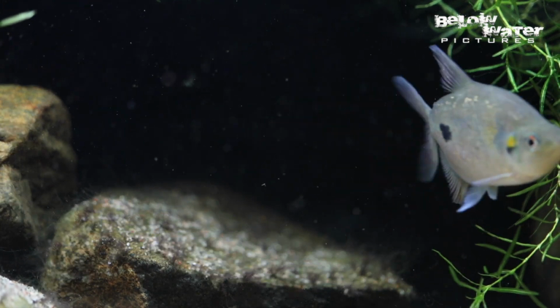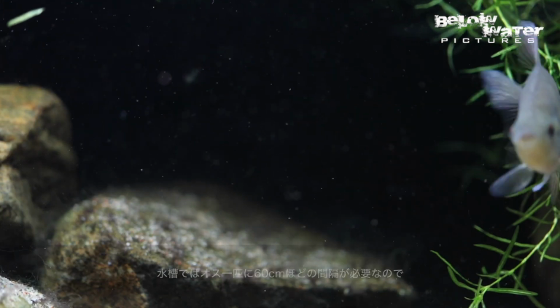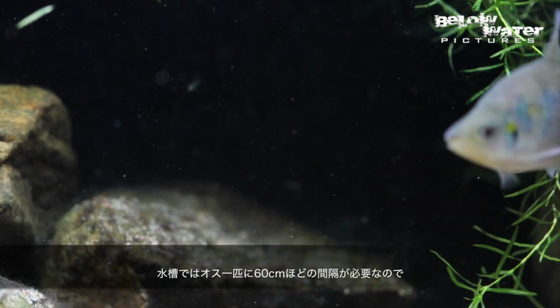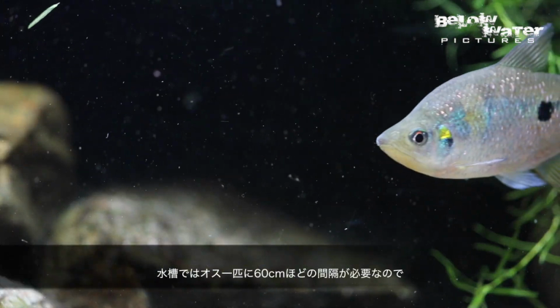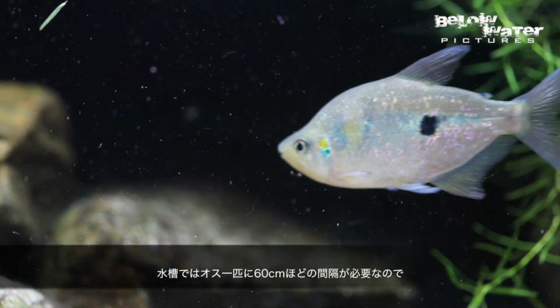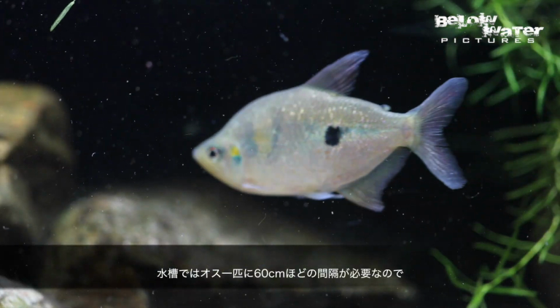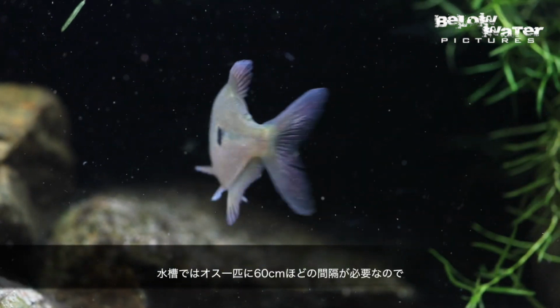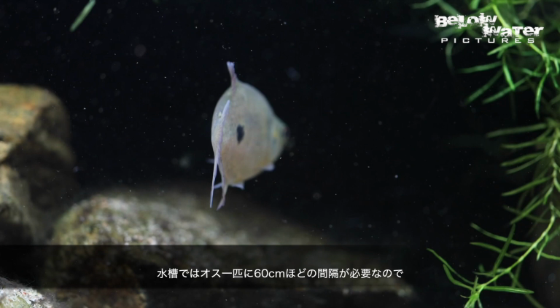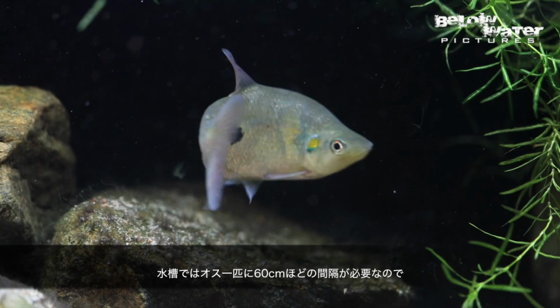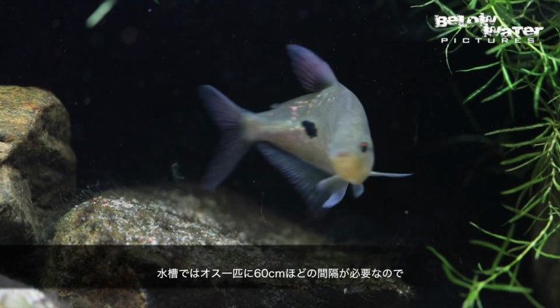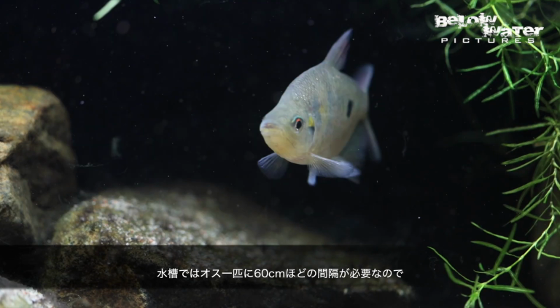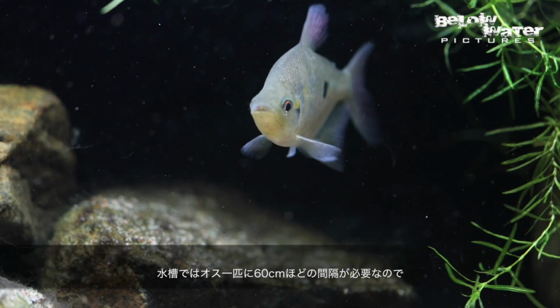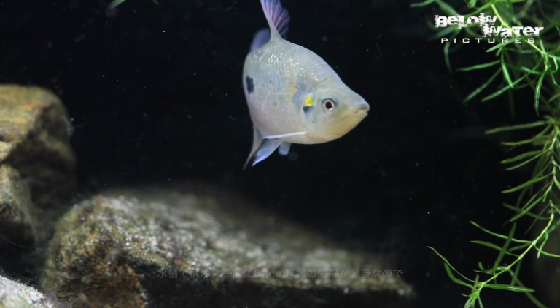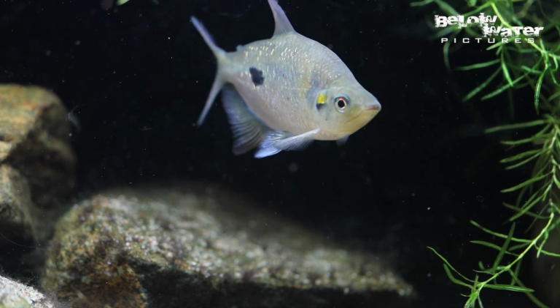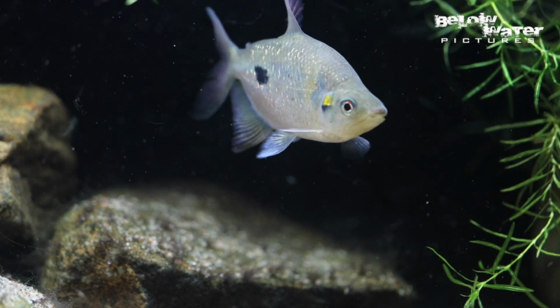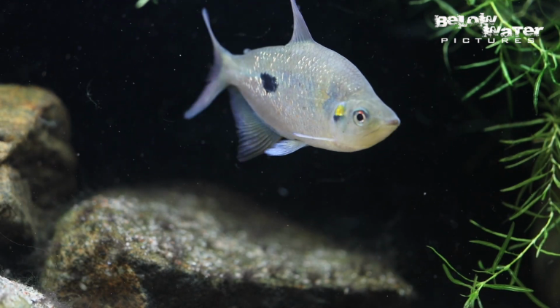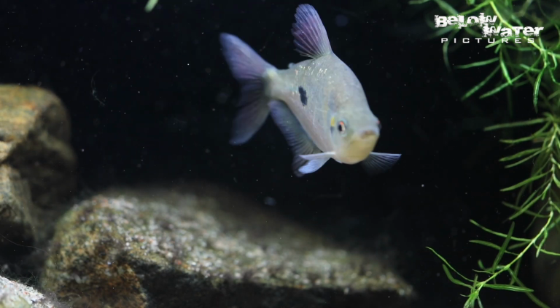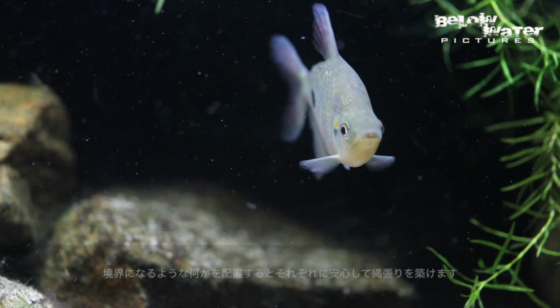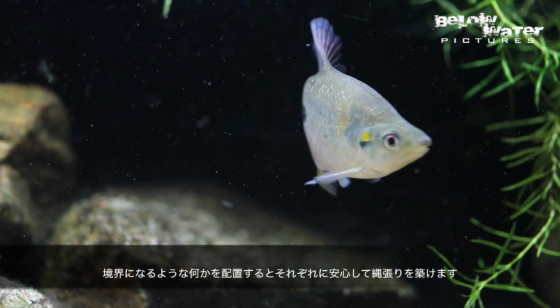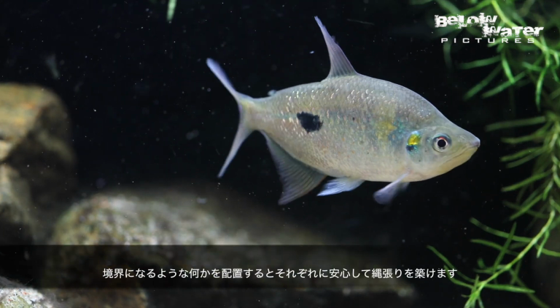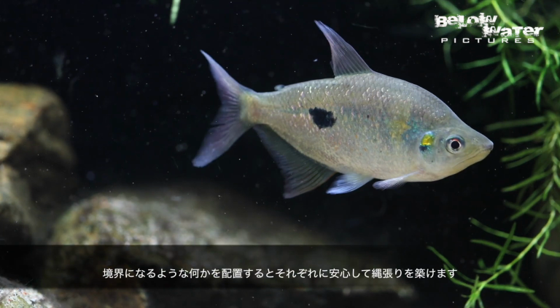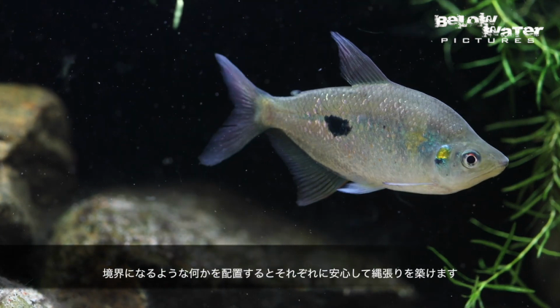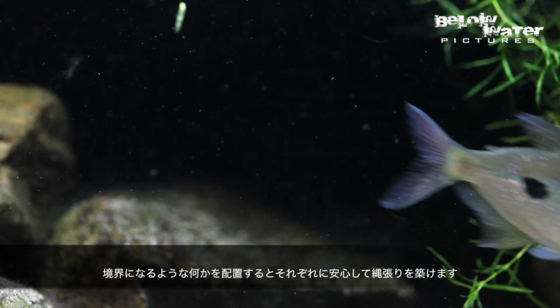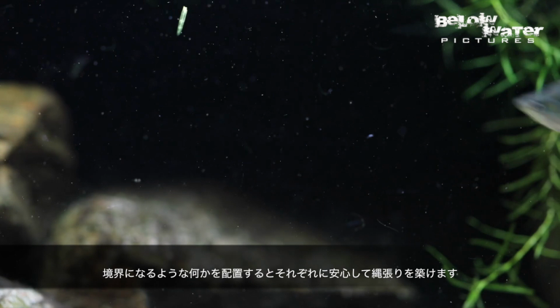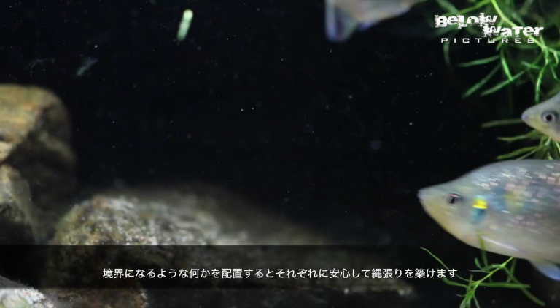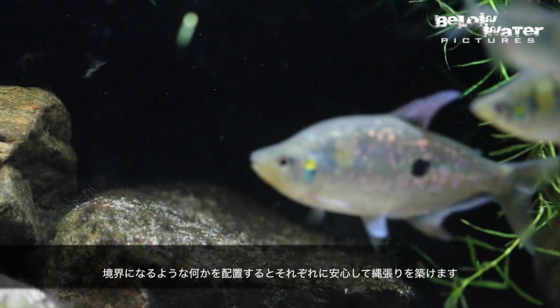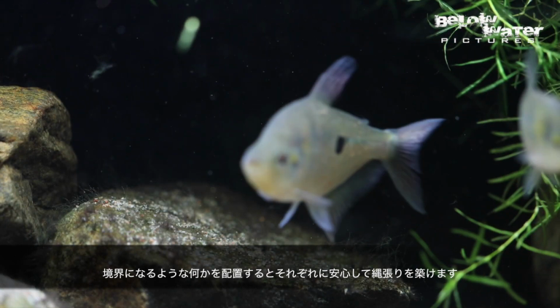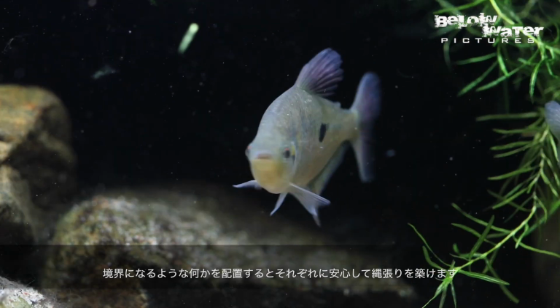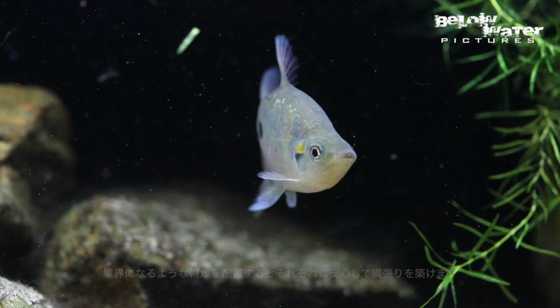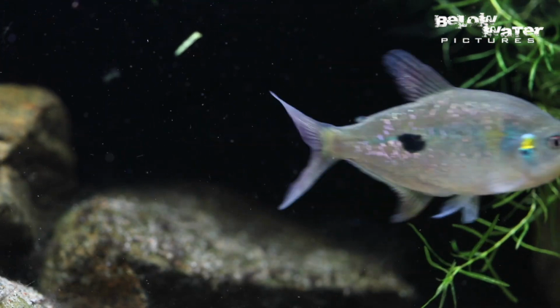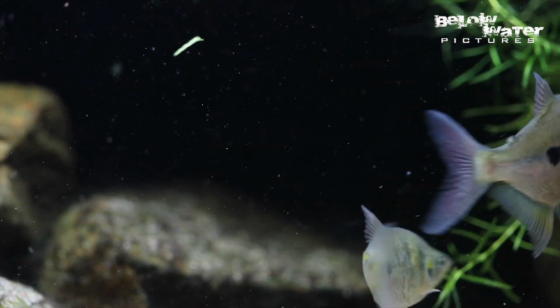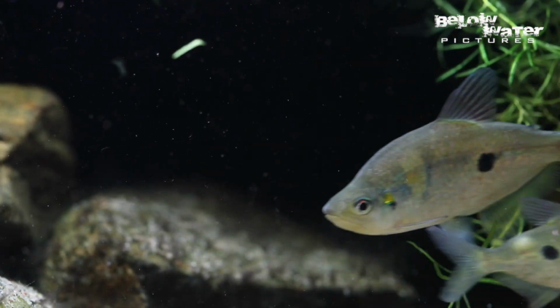In the aquarium you will need about 2 feet or 60 cm for every male, and there should be some barriers like boulders so they don't see each other and can divide their territories better.